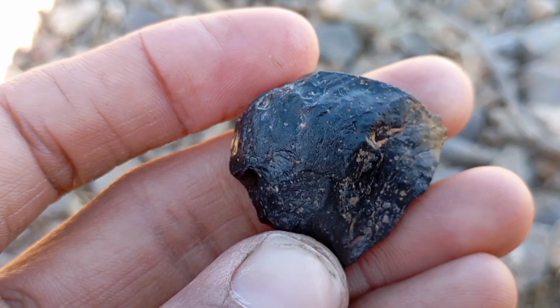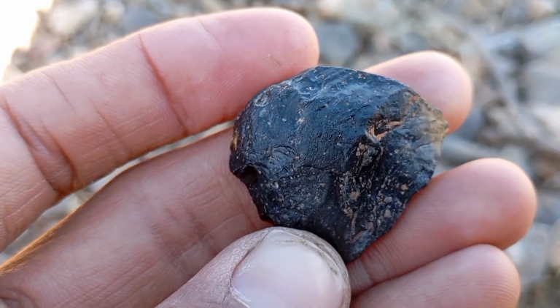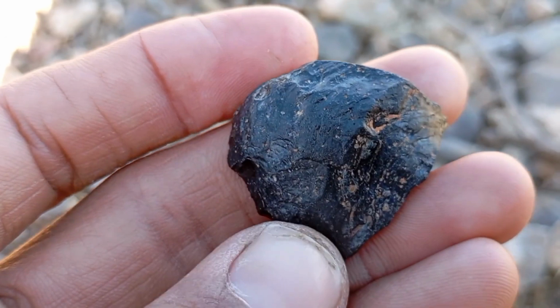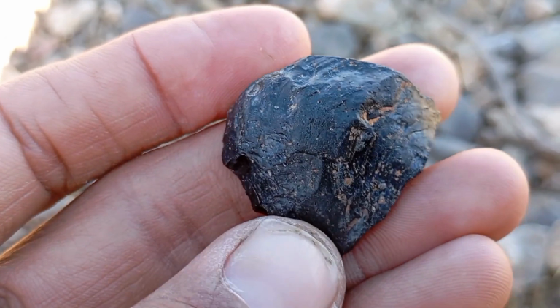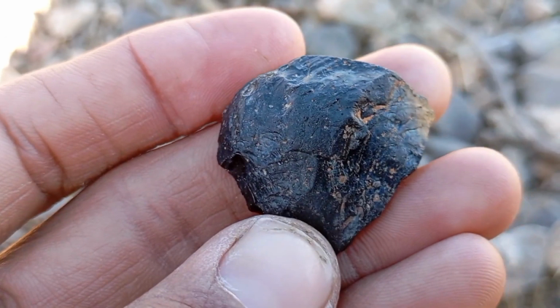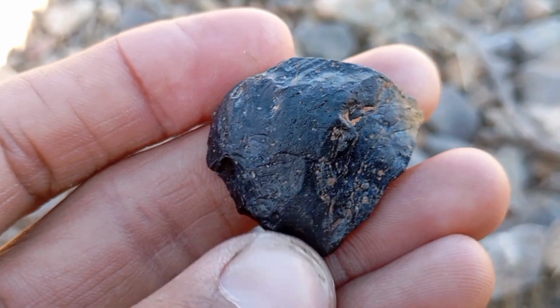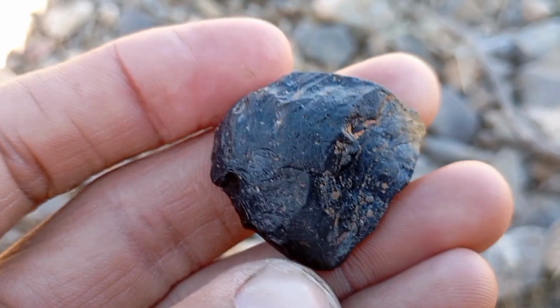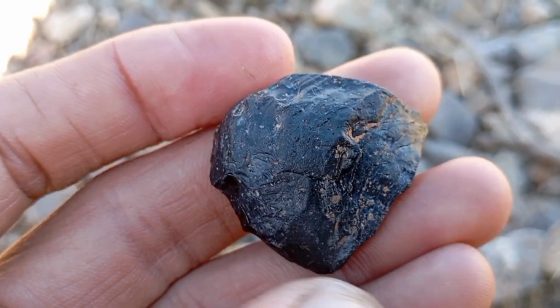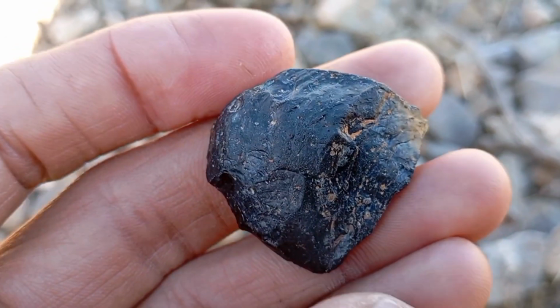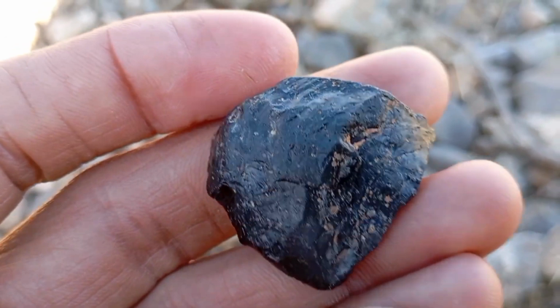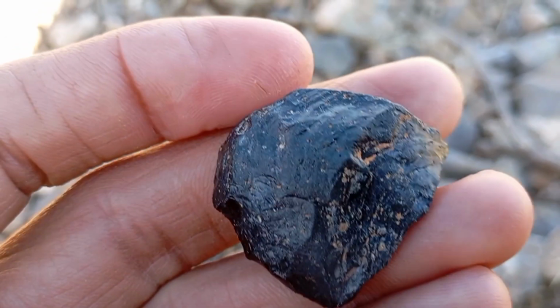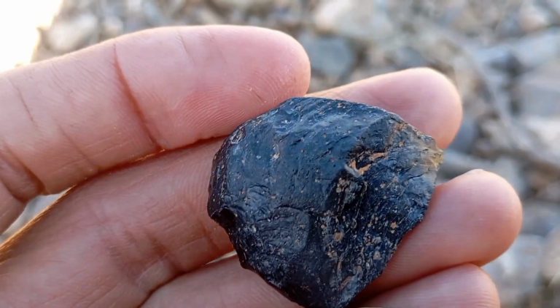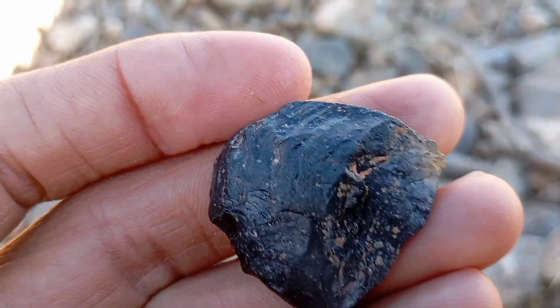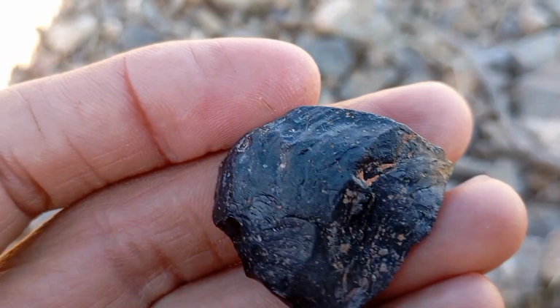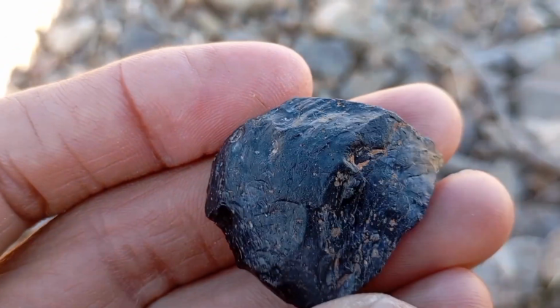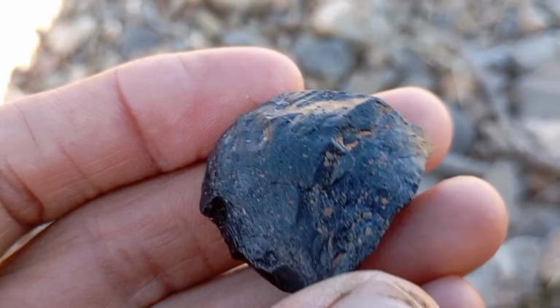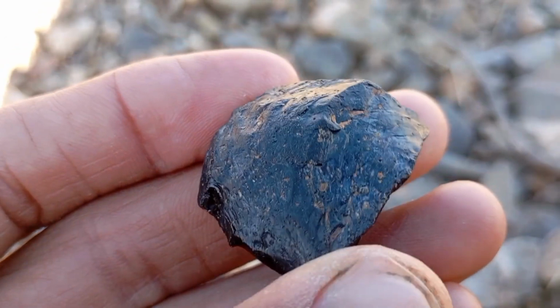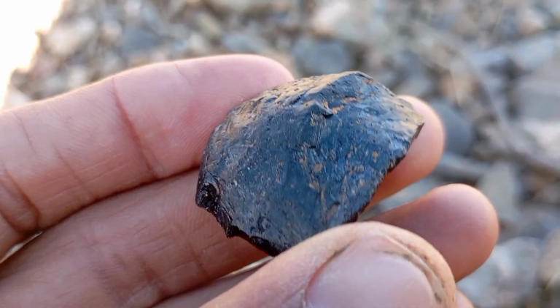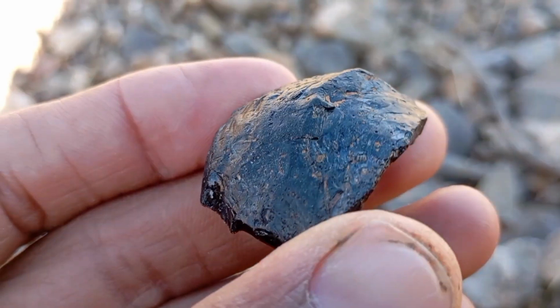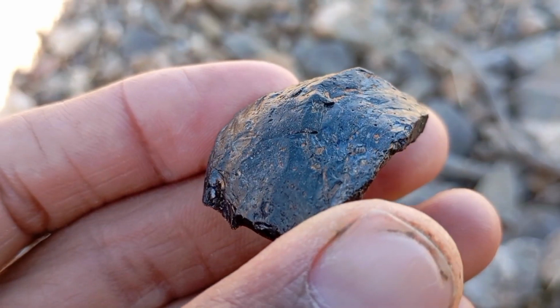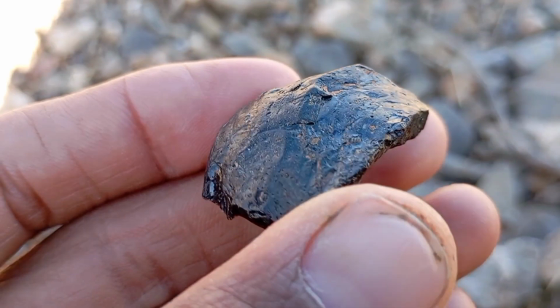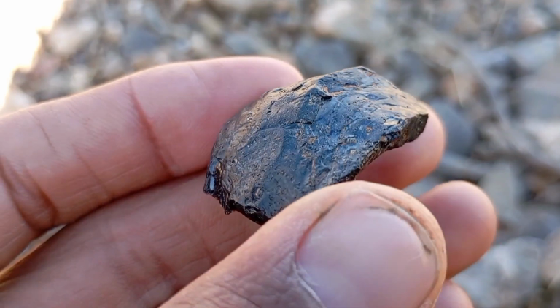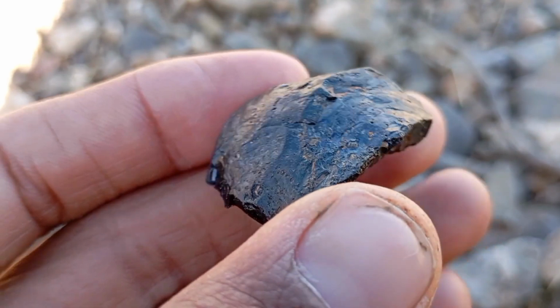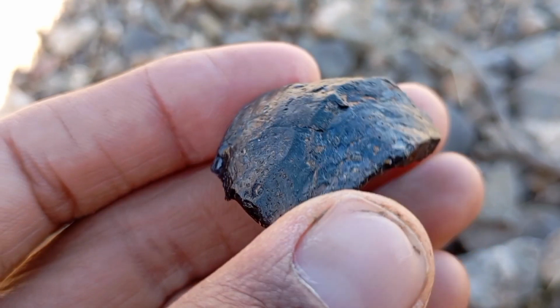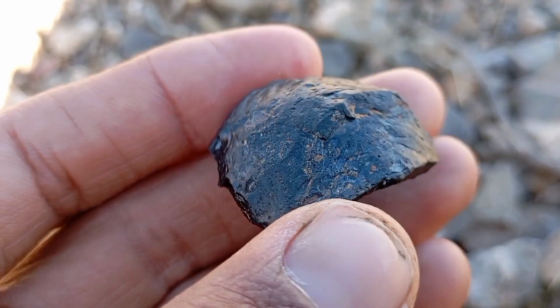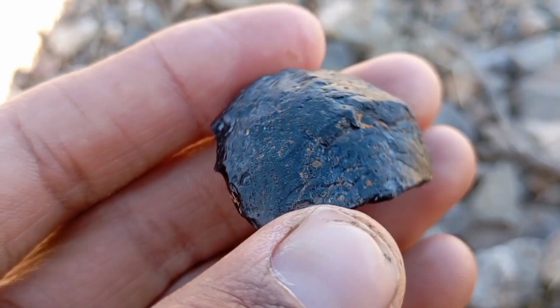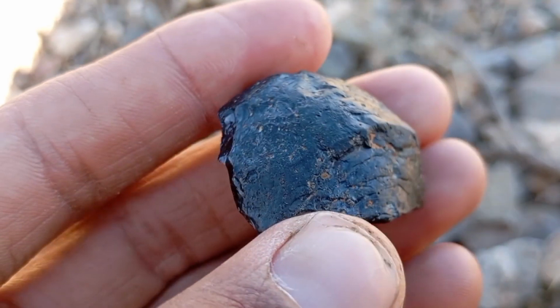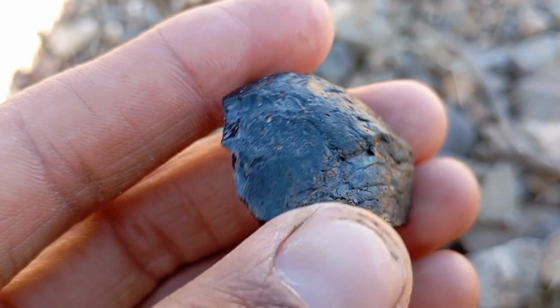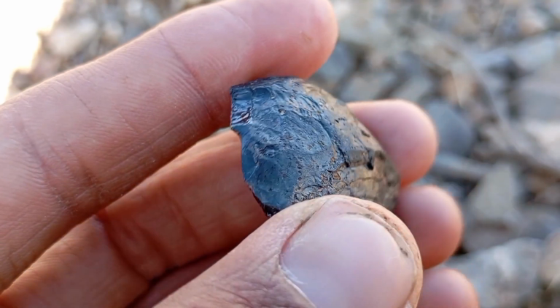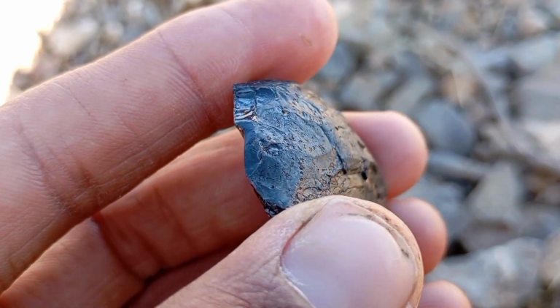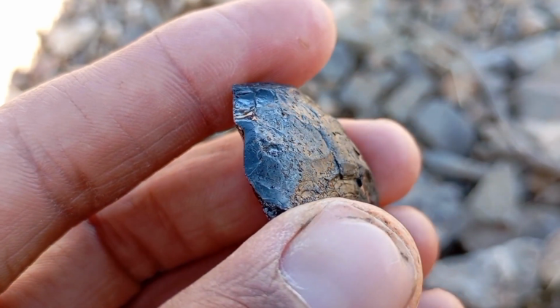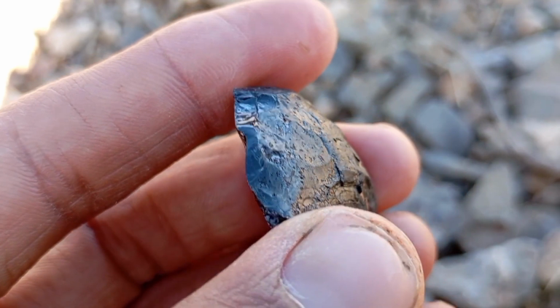Six: Weight comparison — heavier than it looks. Carbonado diamonds feel heavy for their size. If the stone feels unusually light, it's probably fake.